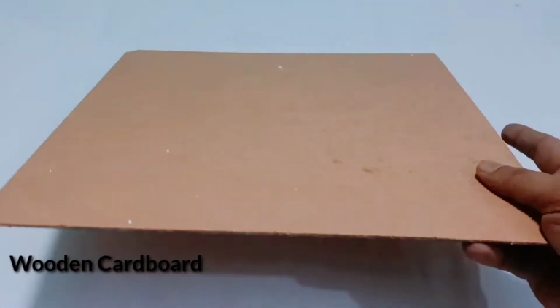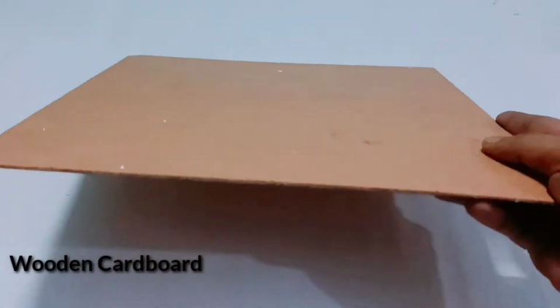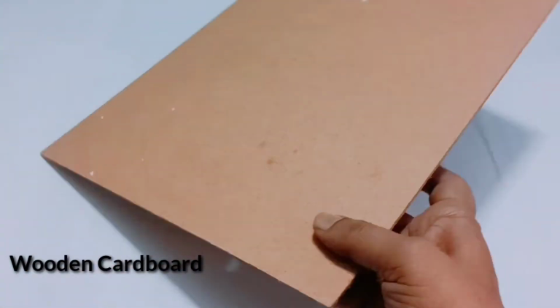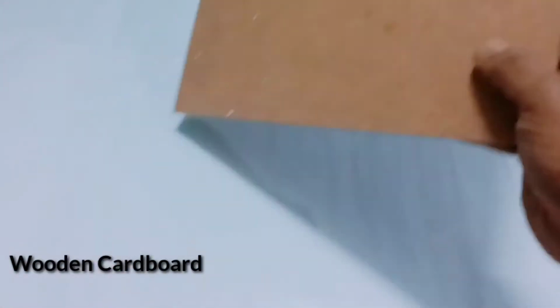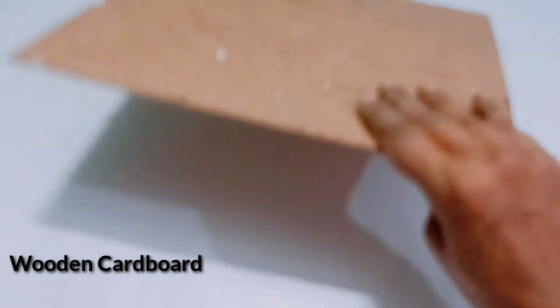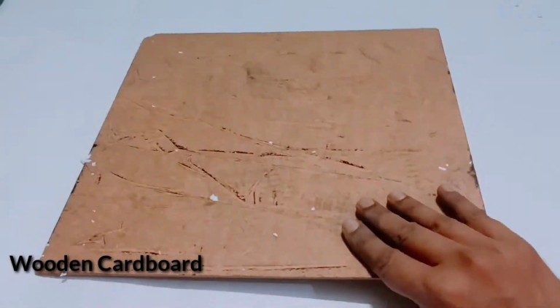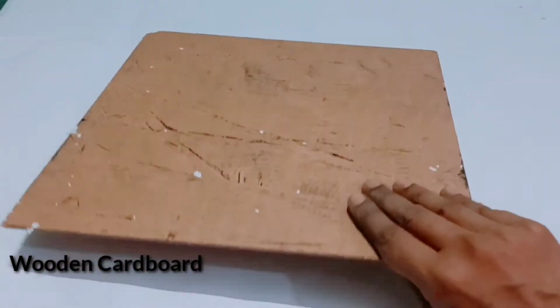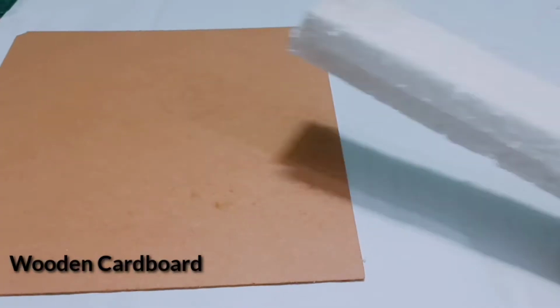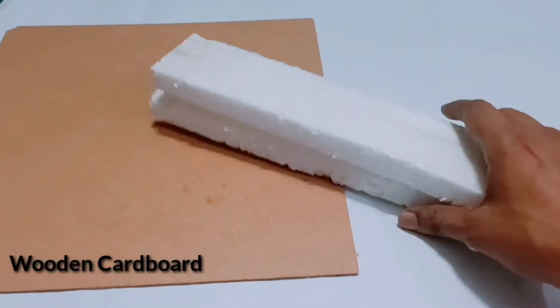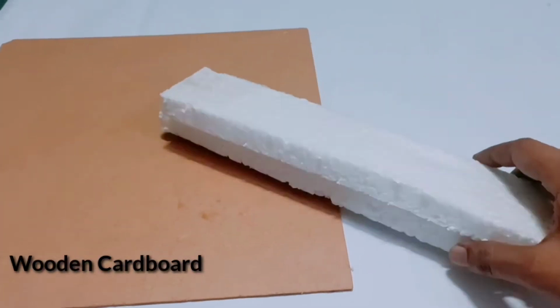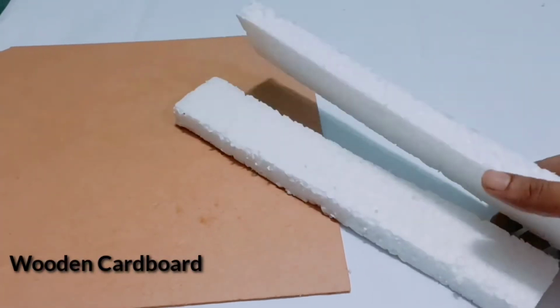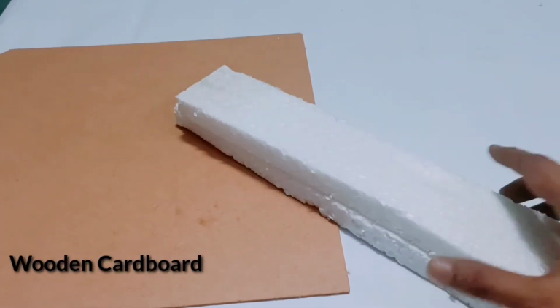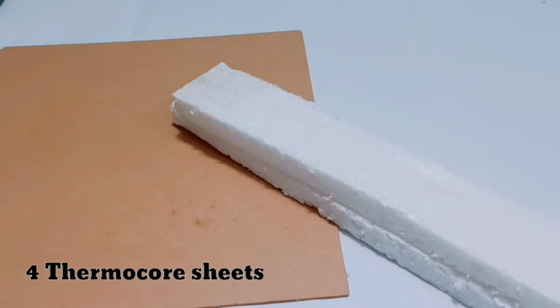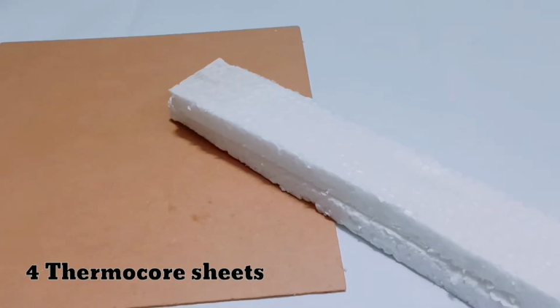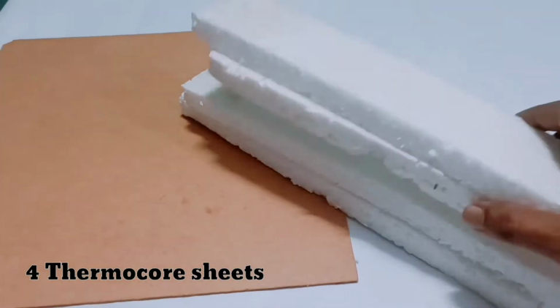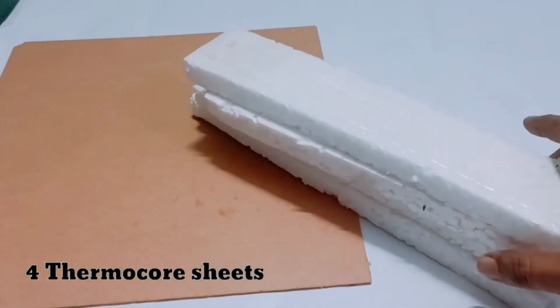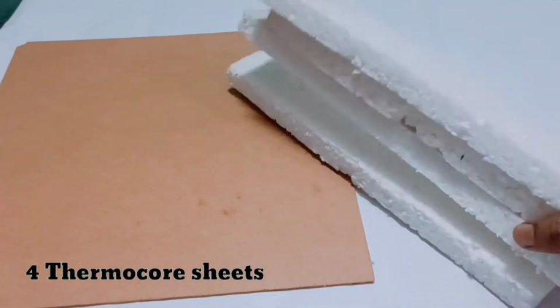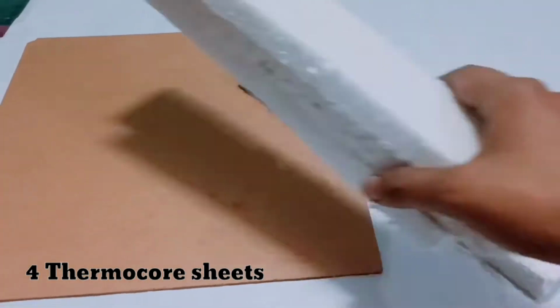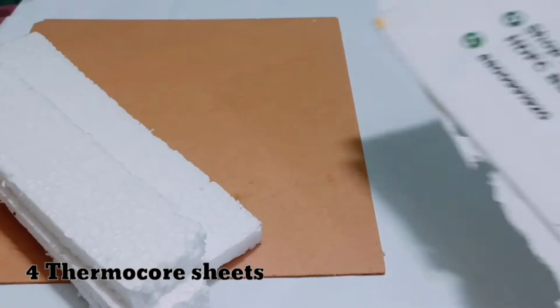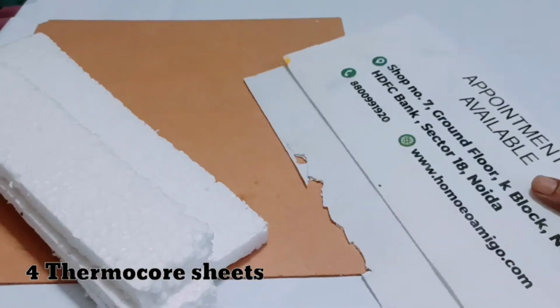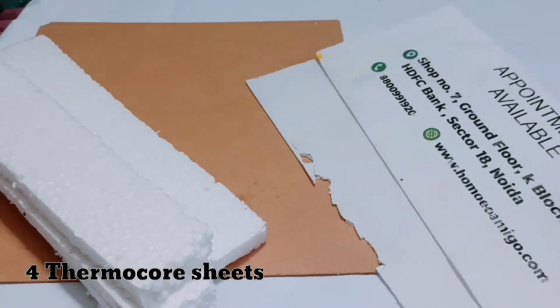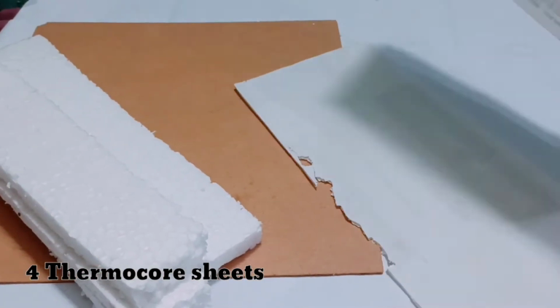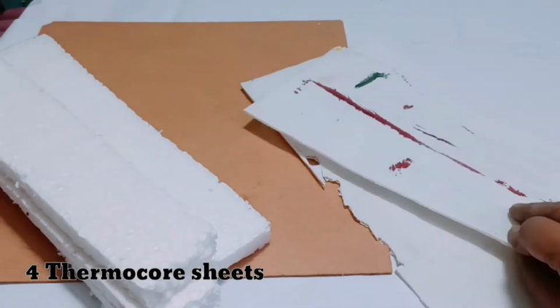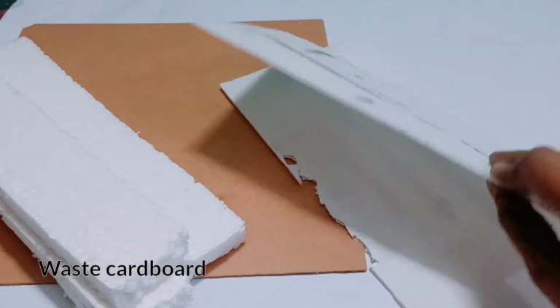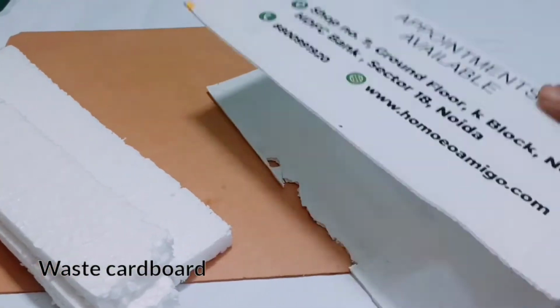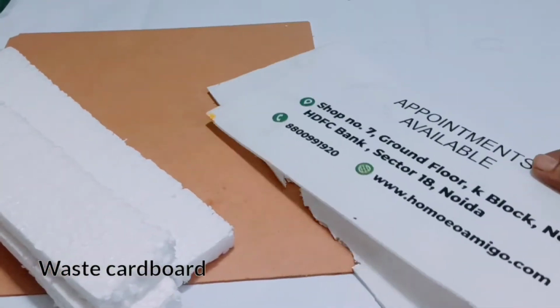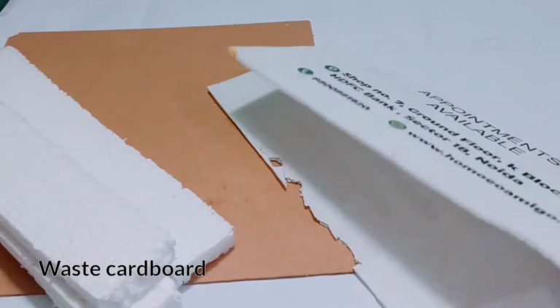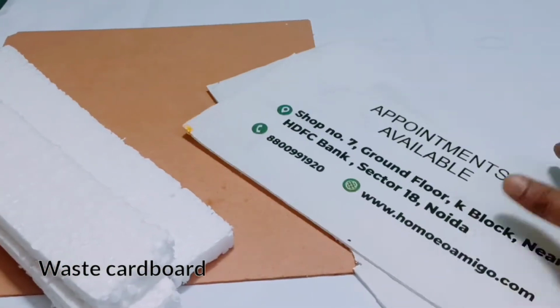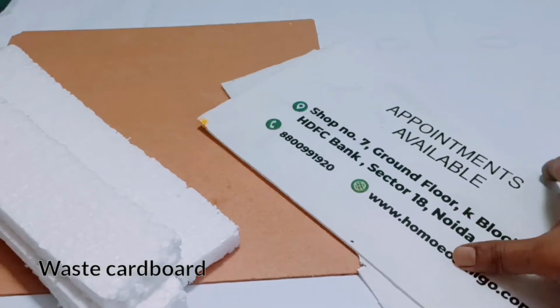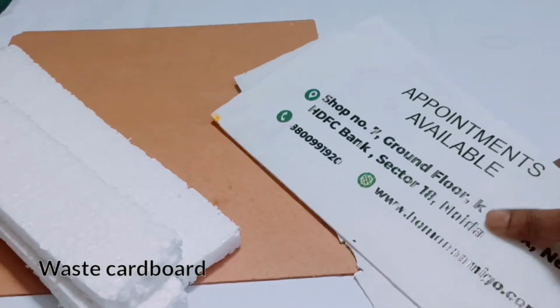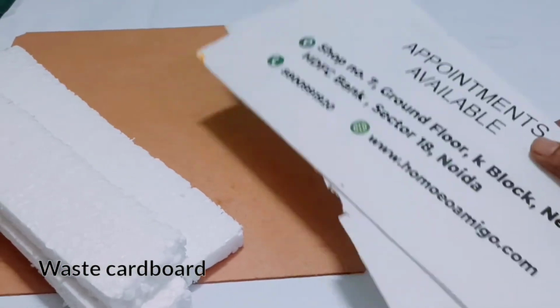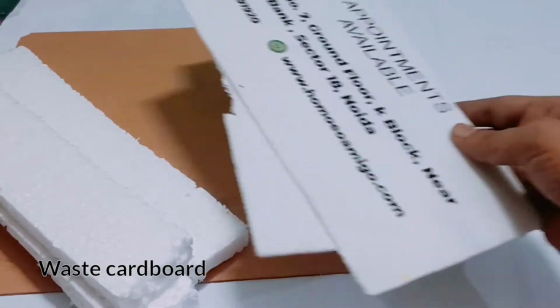First we need to have a wooden cardboard, a few thermocost sheets, and these are the waste advertising cardboard sheets.